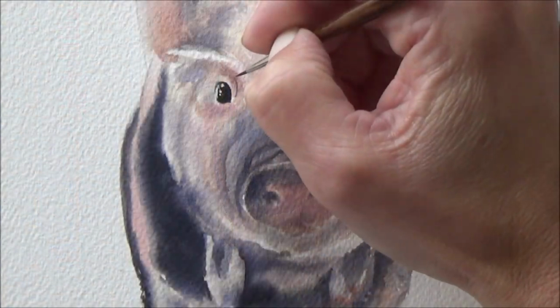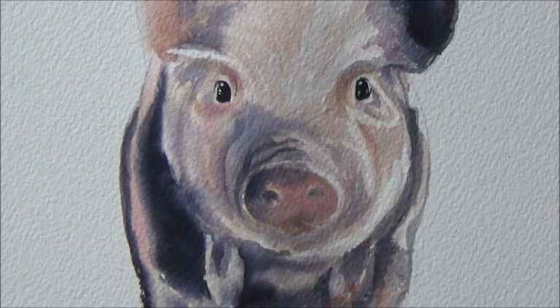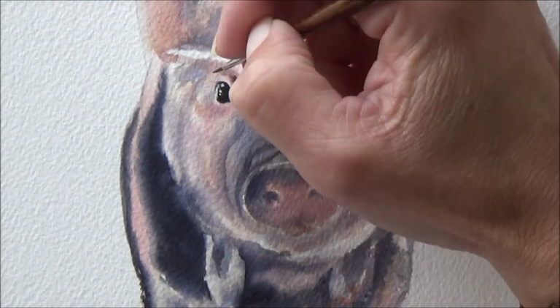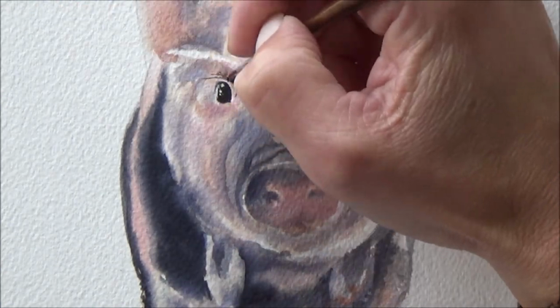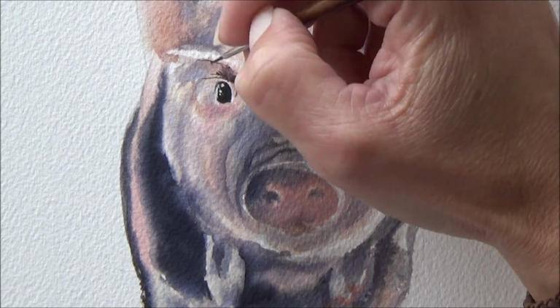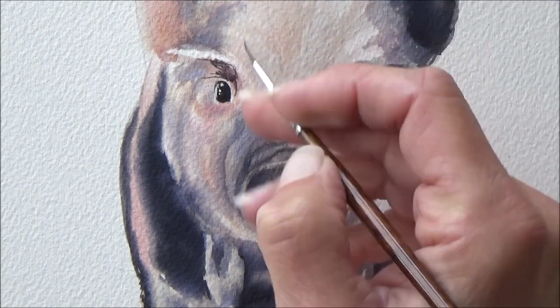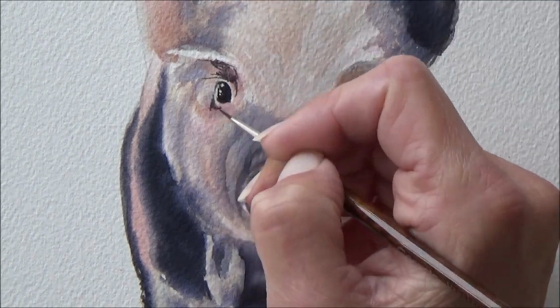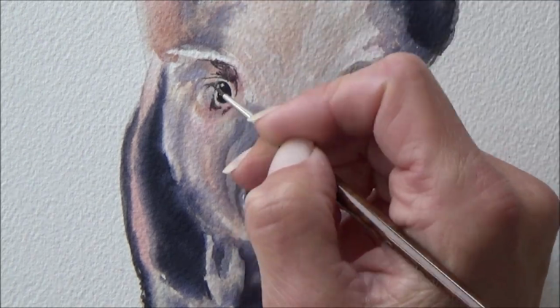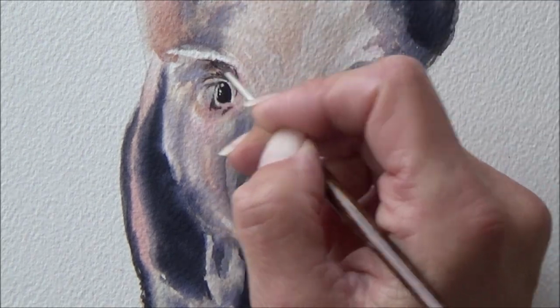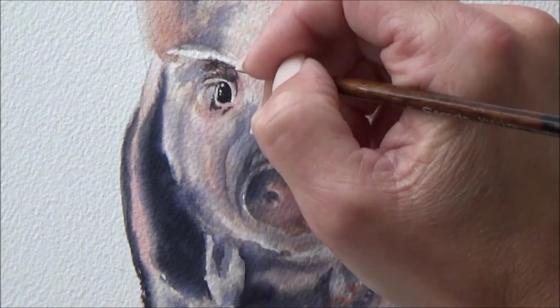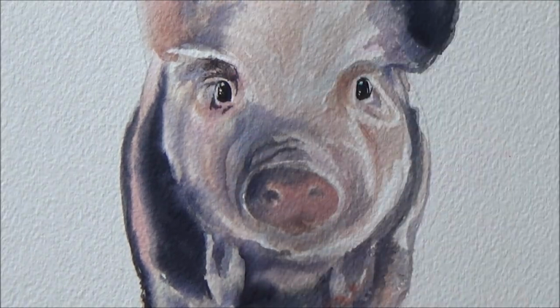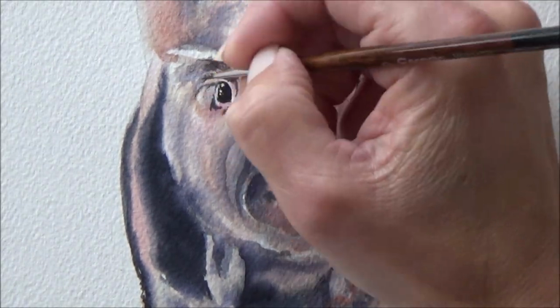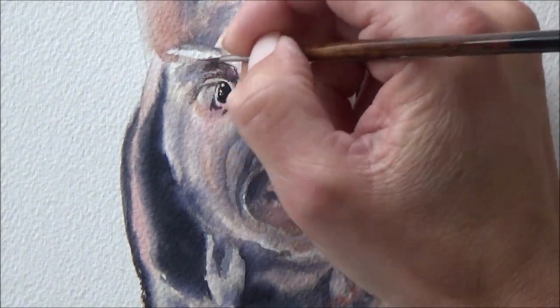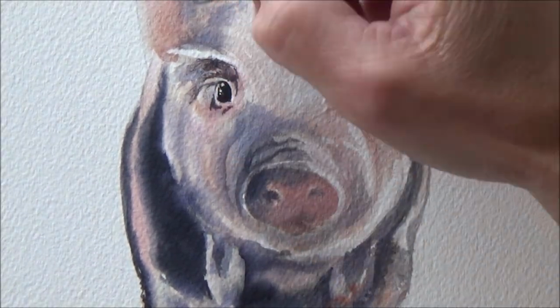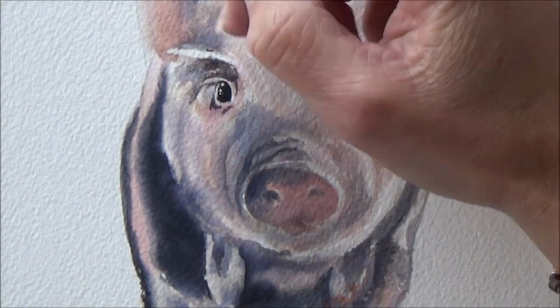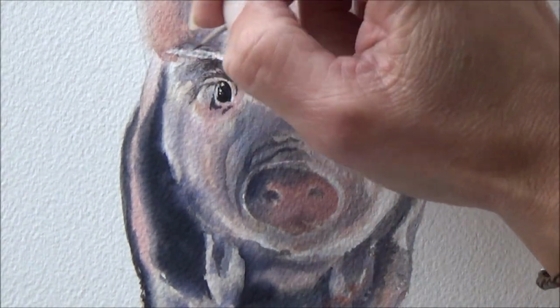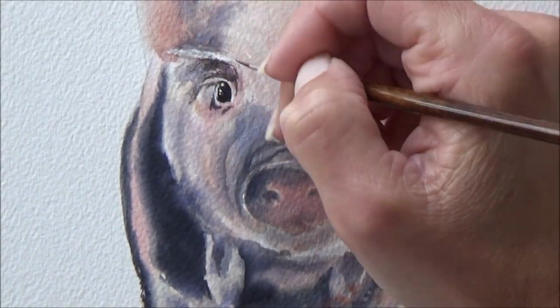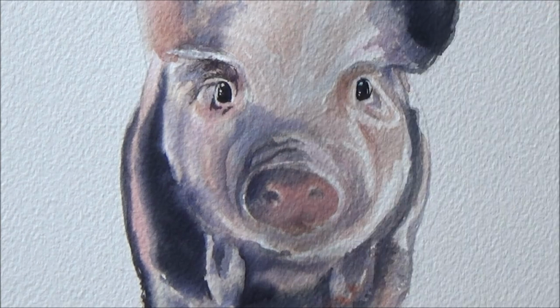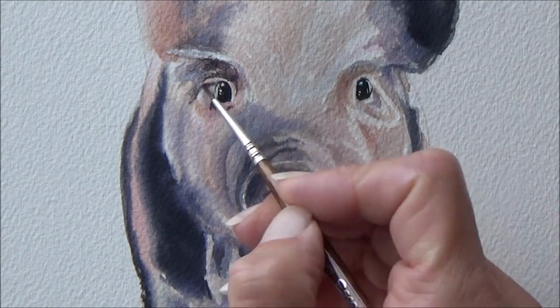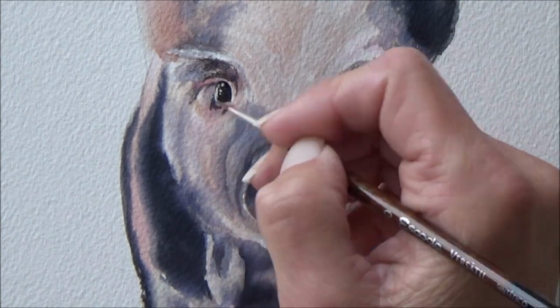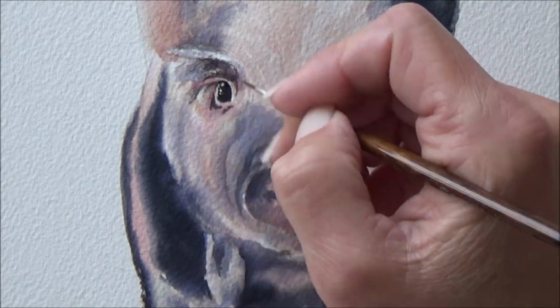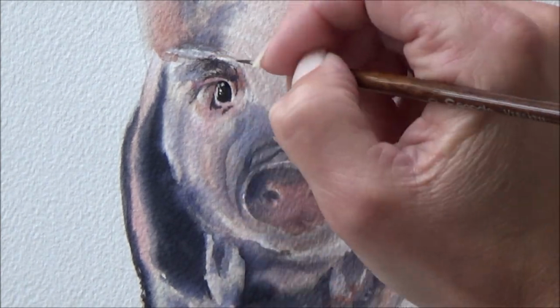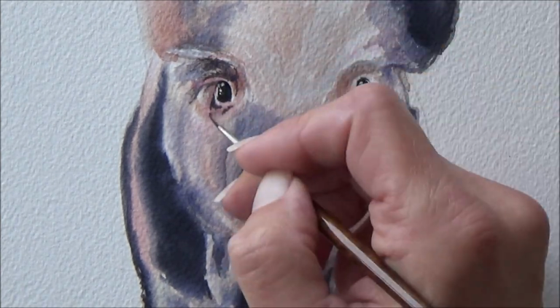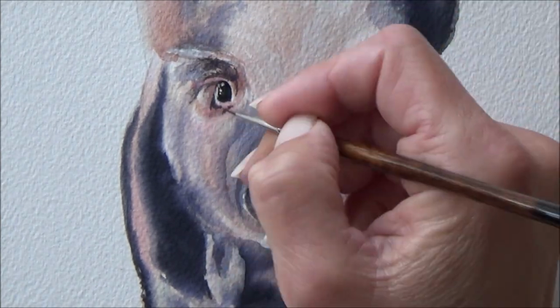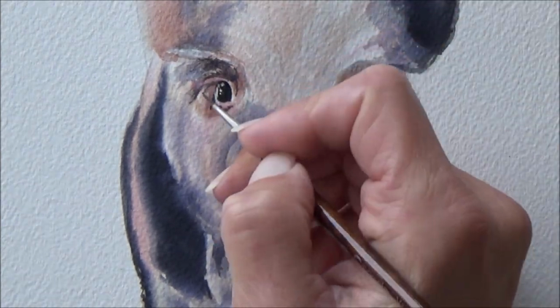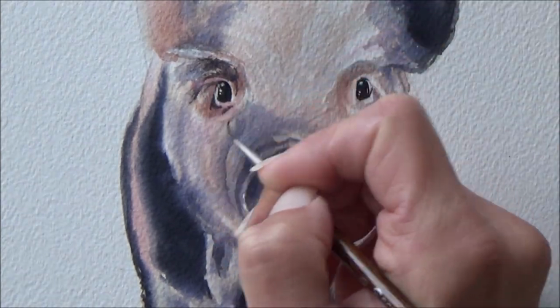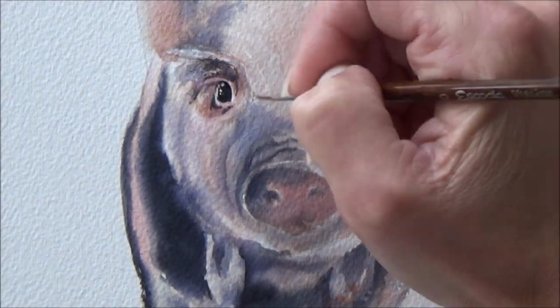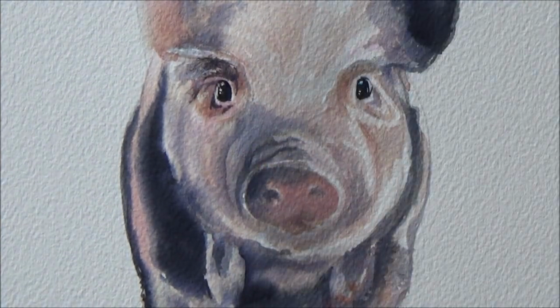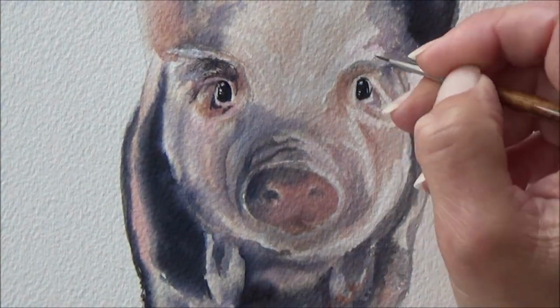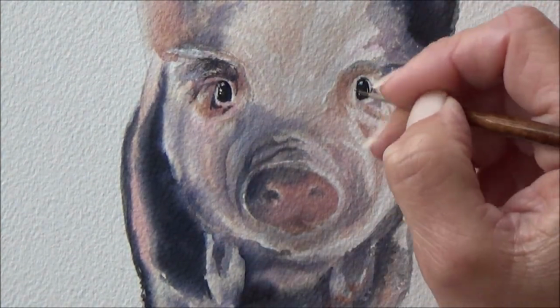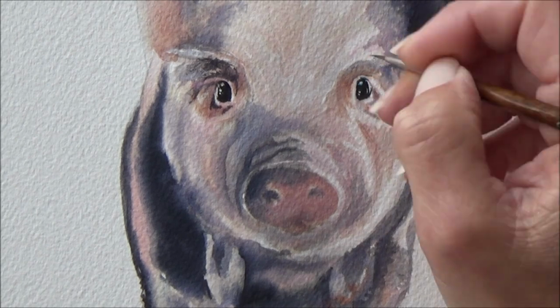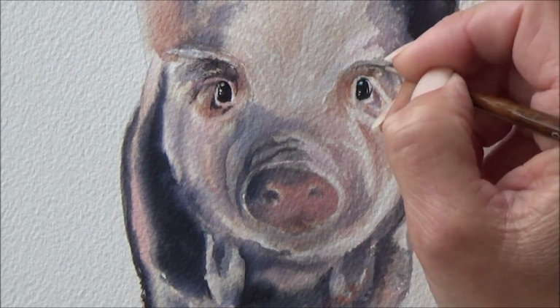With that done it was time to concentrate a little bit of detail around the pig's eyes. I just used my really fine paintbrush for this, just to make those eyes really stand out.